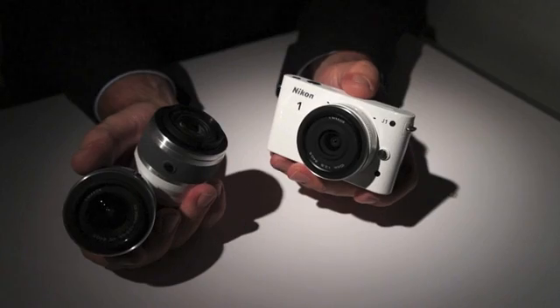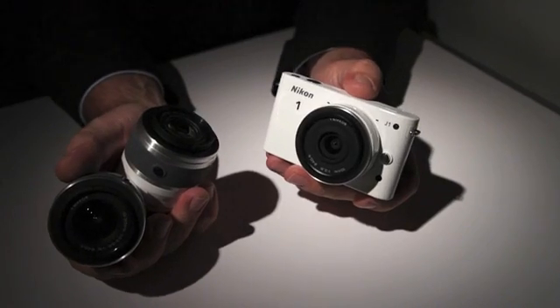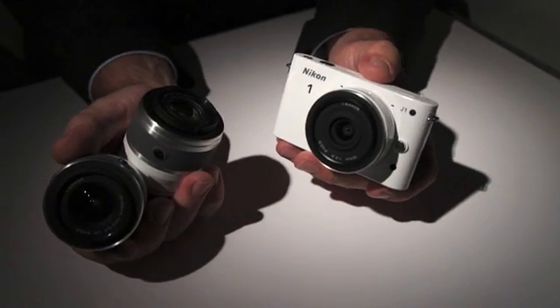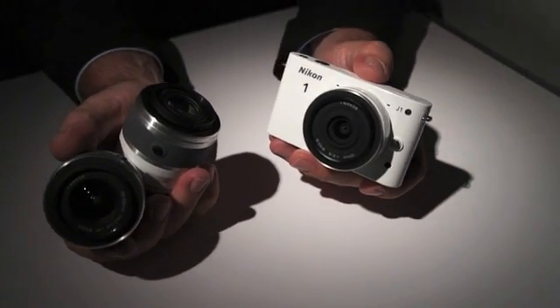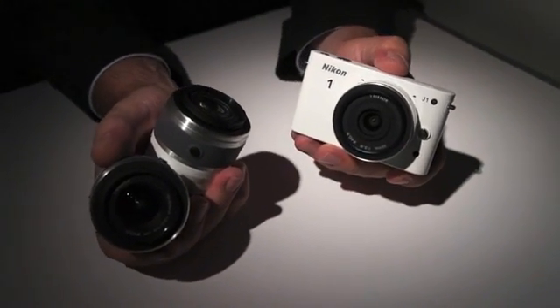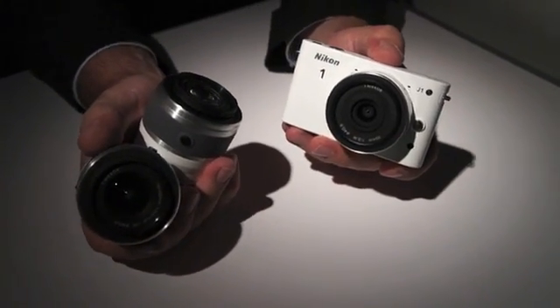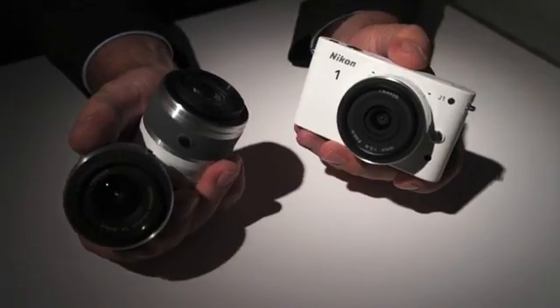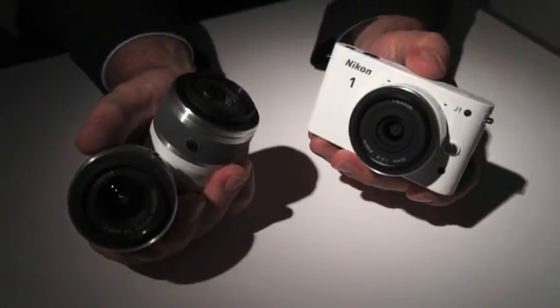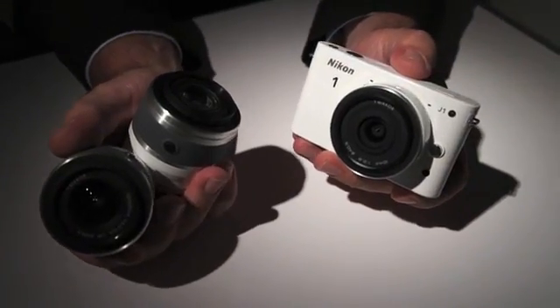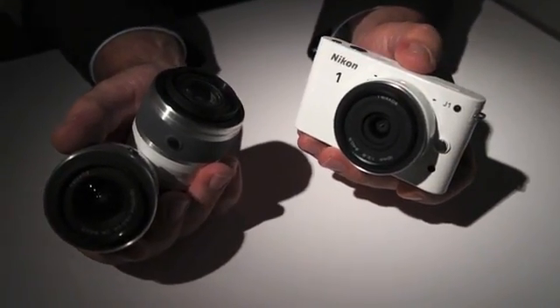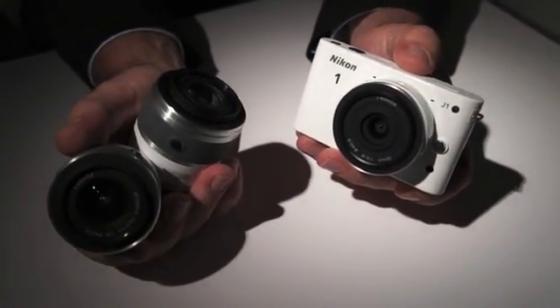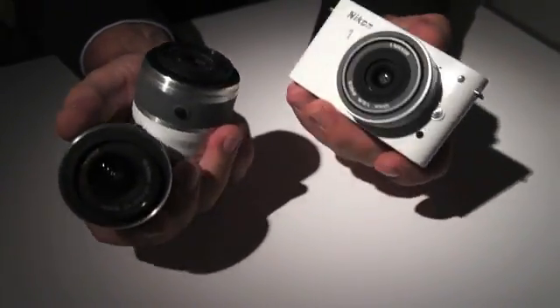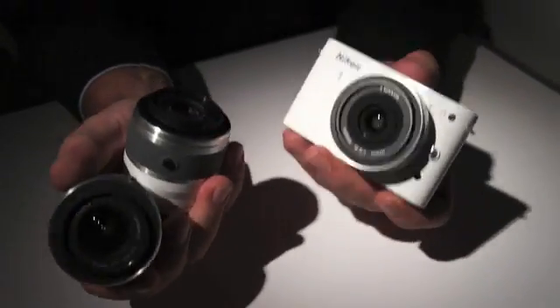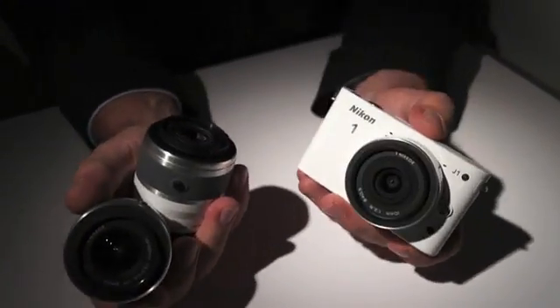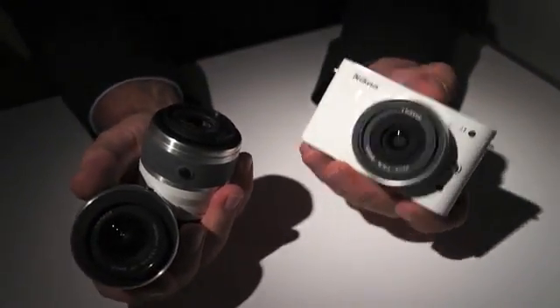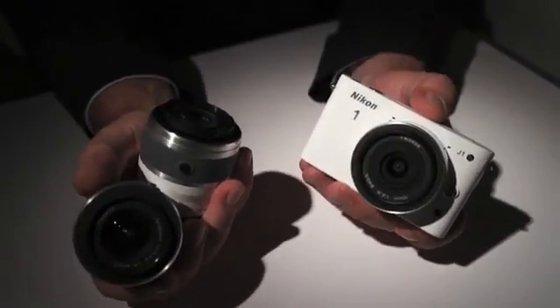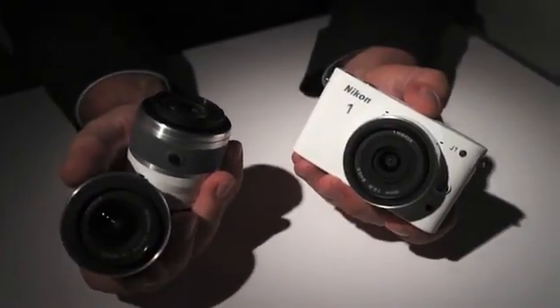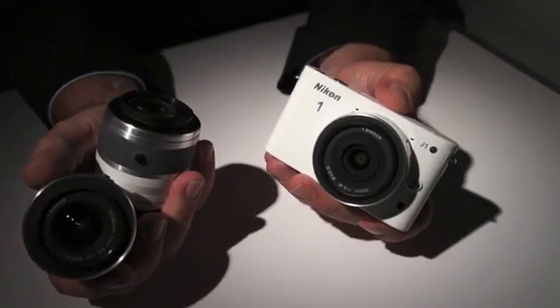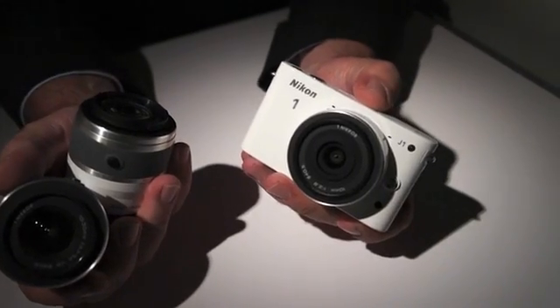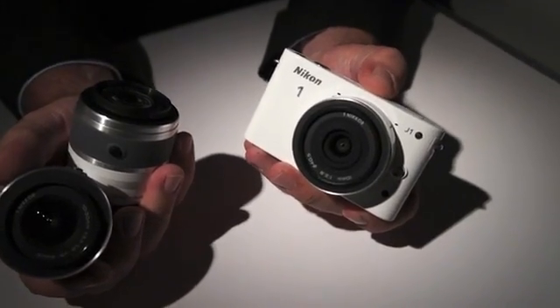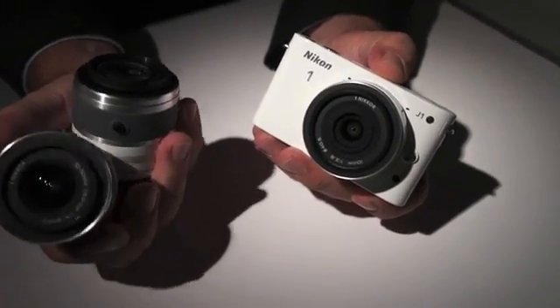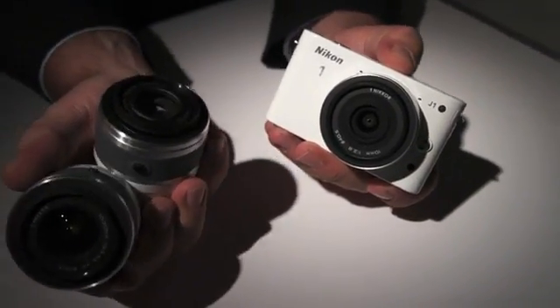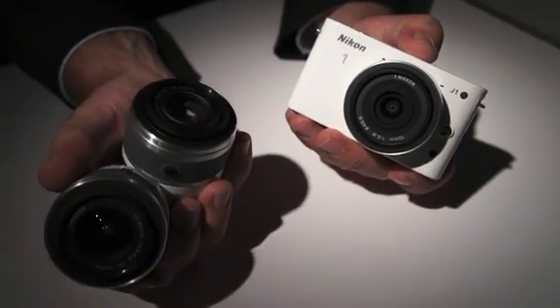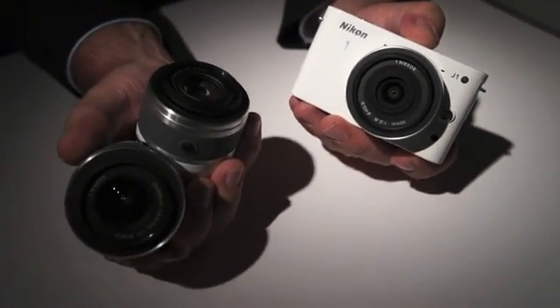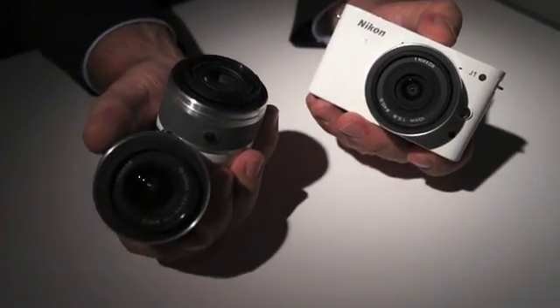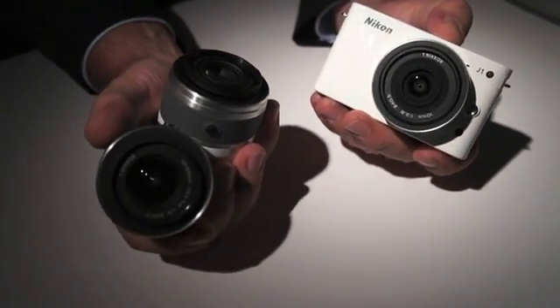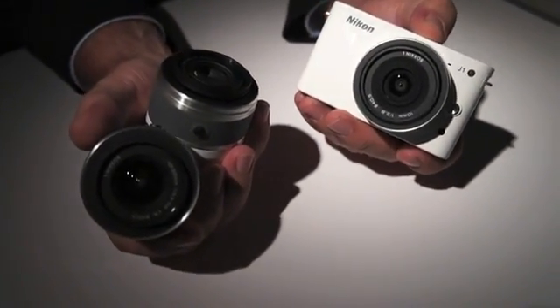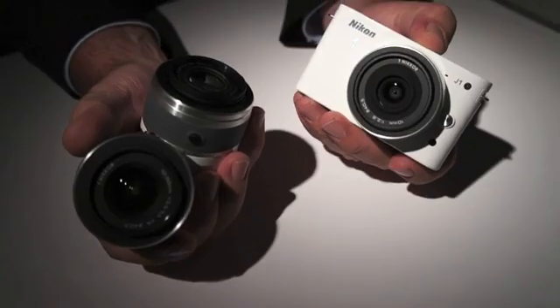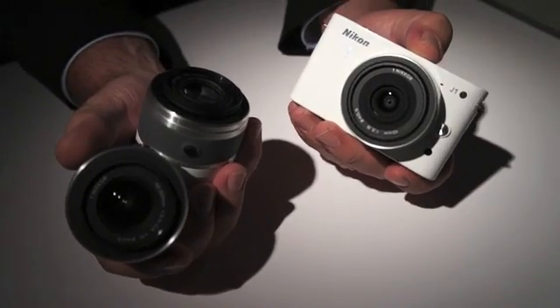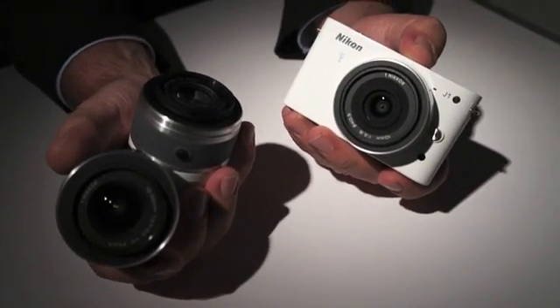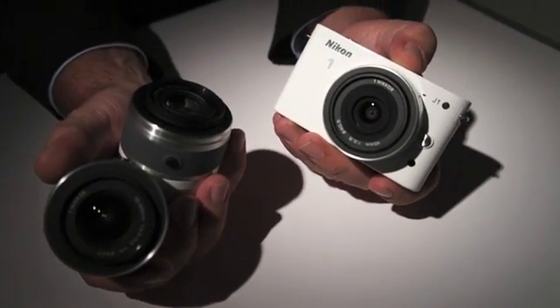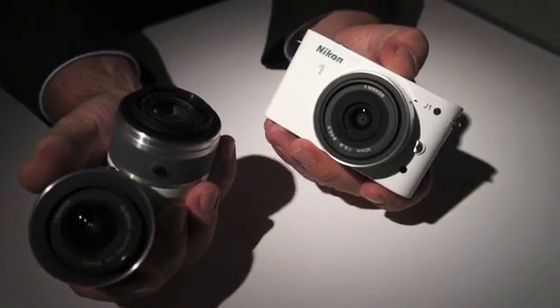Hey guys, it's I from Engadget. I'm here with Steve from Nikon. He's going to show us the new J1. I'm stoked. This is our brand new Nikon 1 J1 camera, and a couple of the lenses that we introduced today with this brand new system camera.